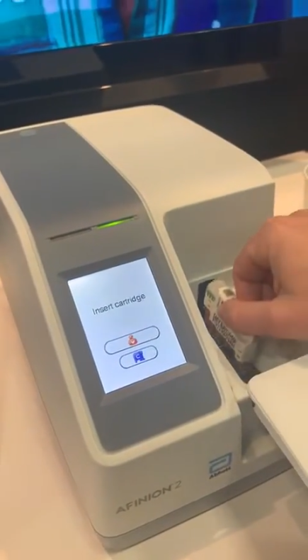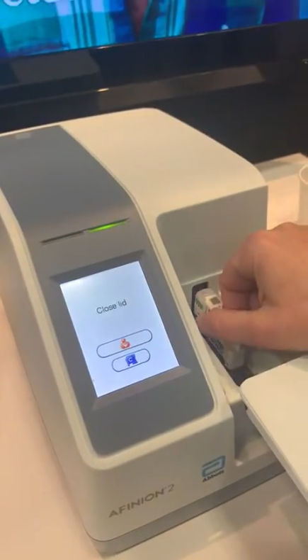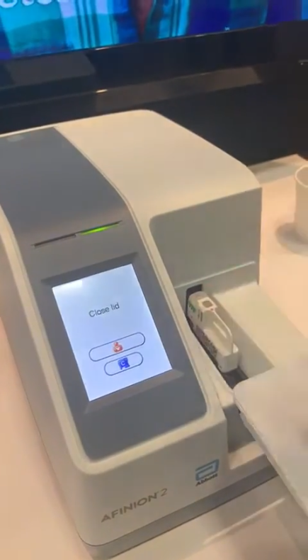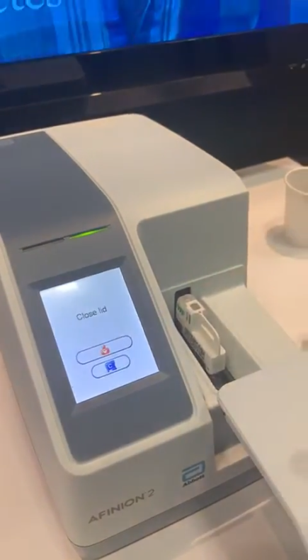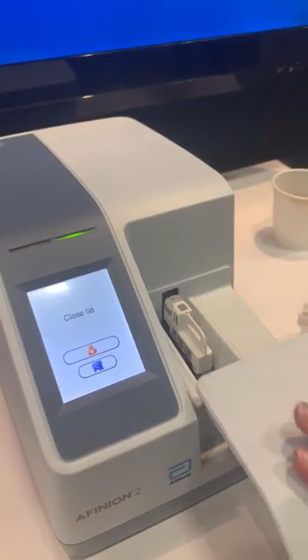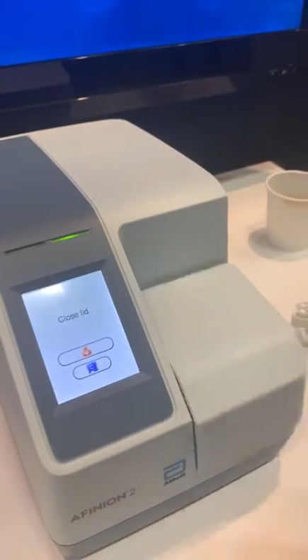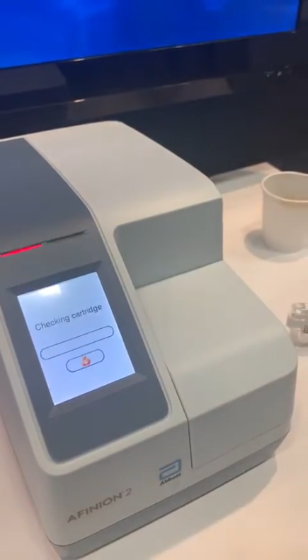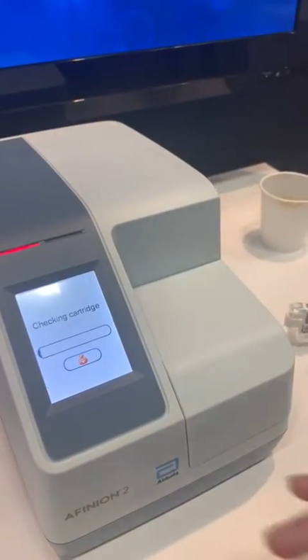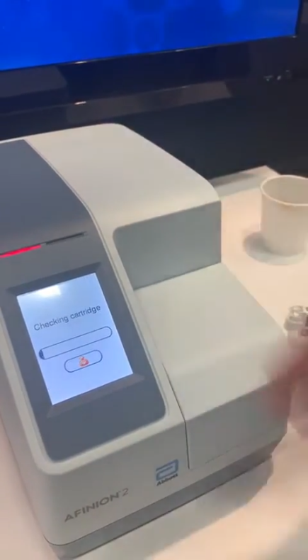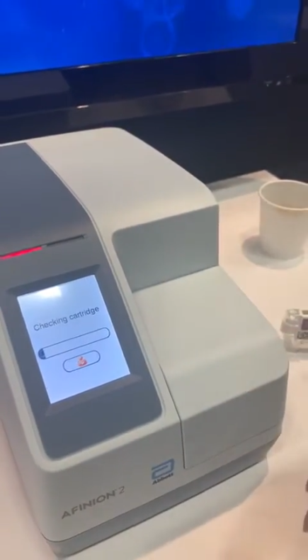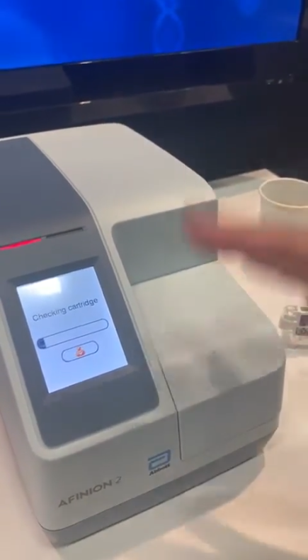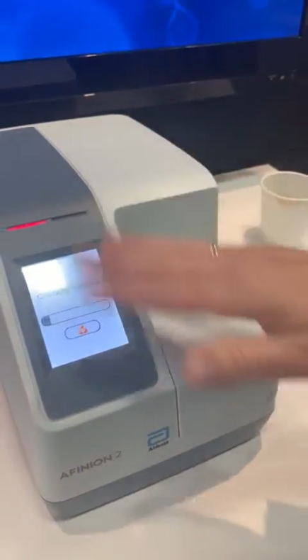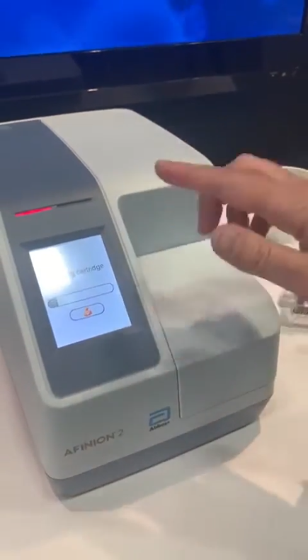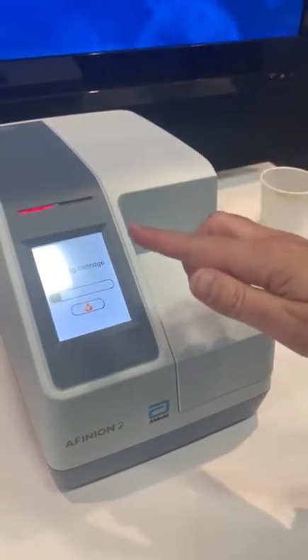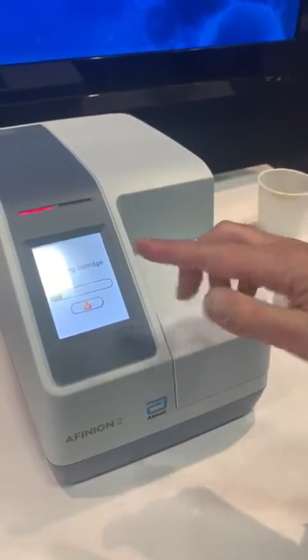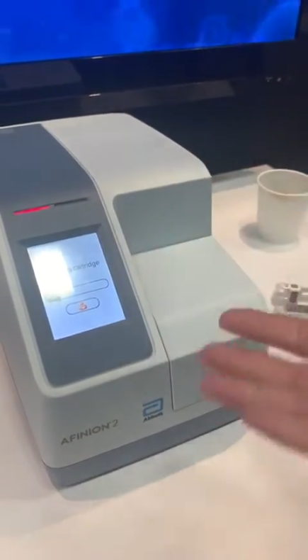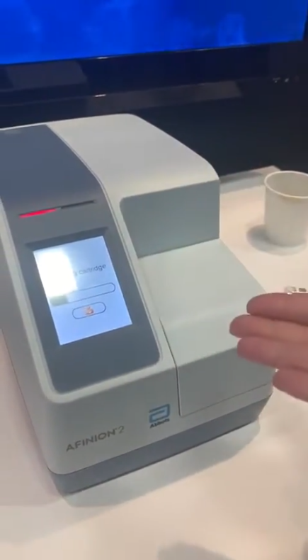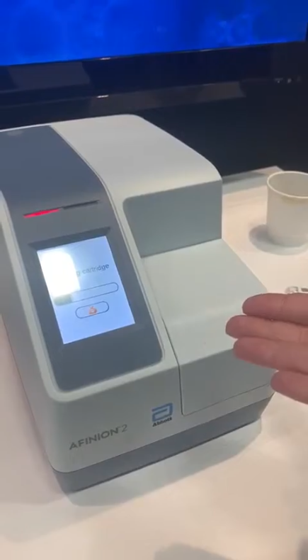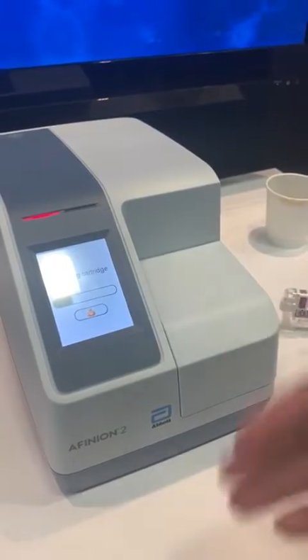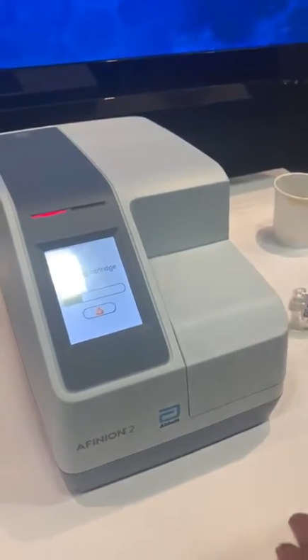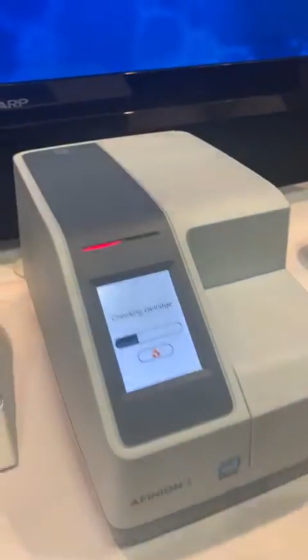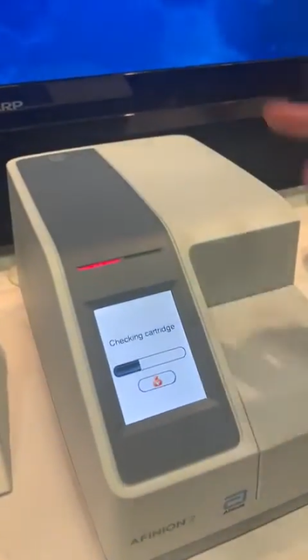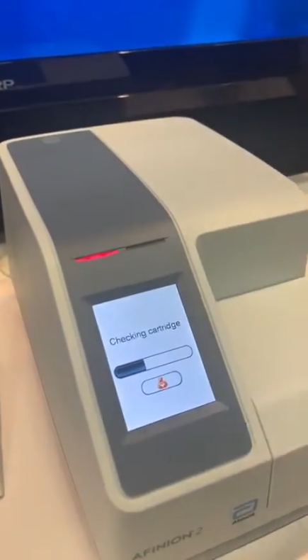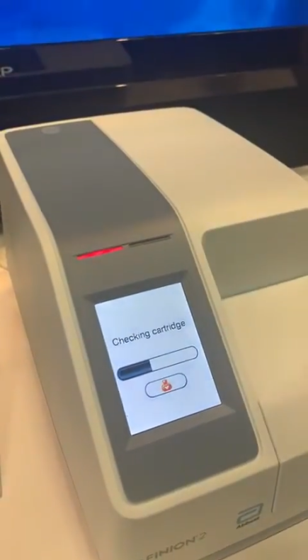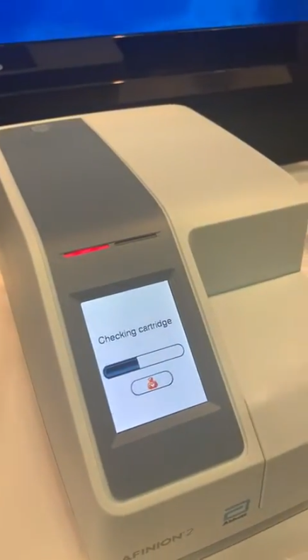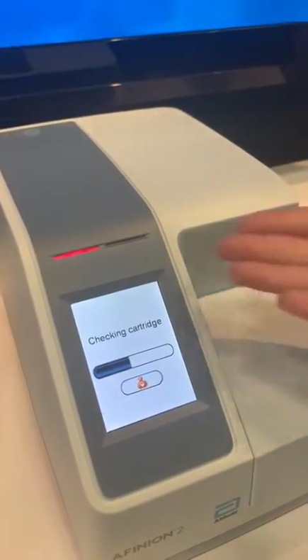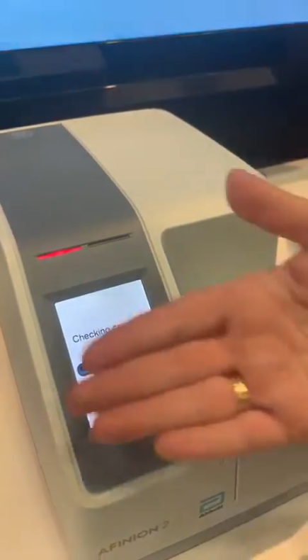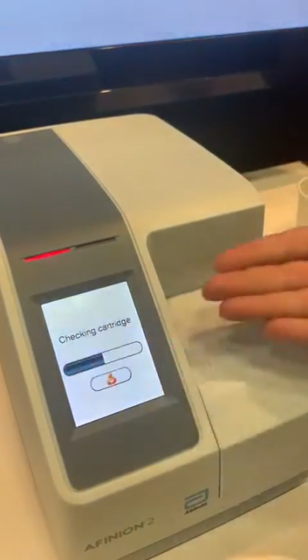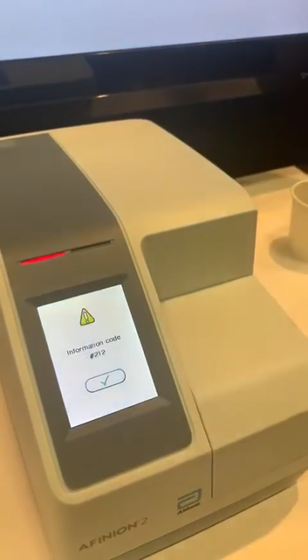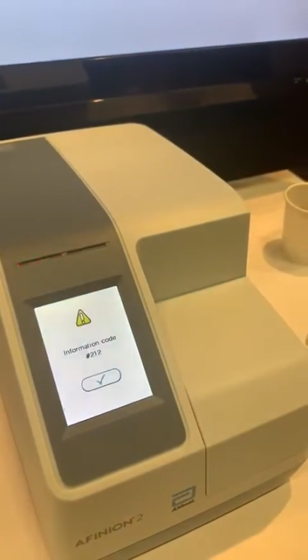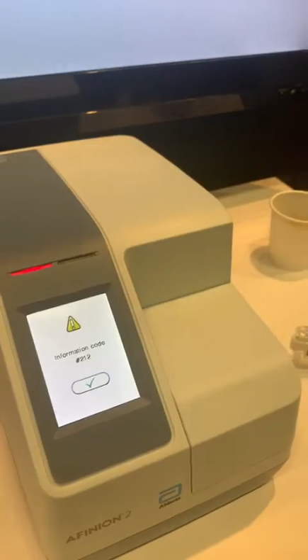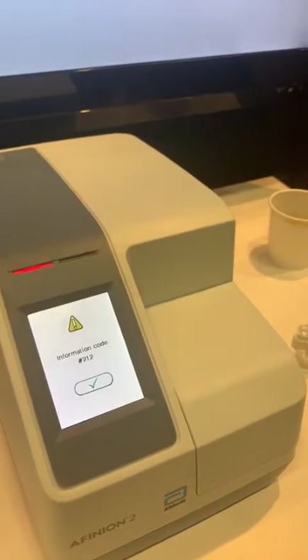Place it like this, and then it will test. It will give me an error because there's no sample. If there was a sample, it will take 3 minutes and give you the result on the screen here. So it's 3 minutes.